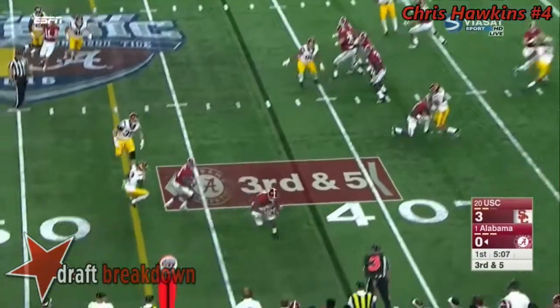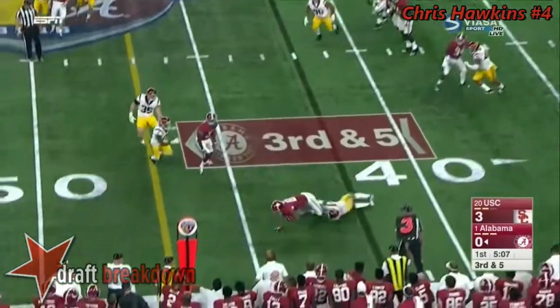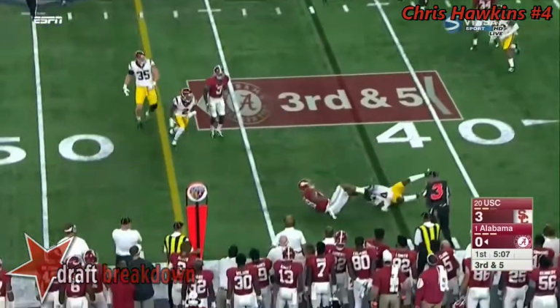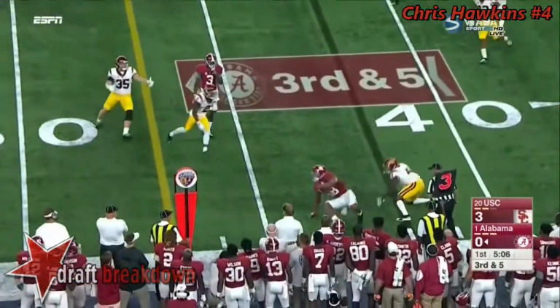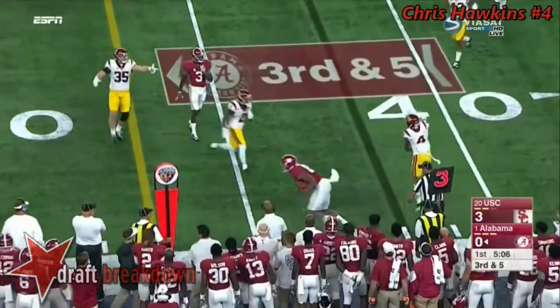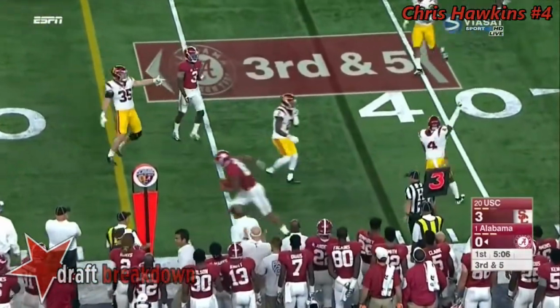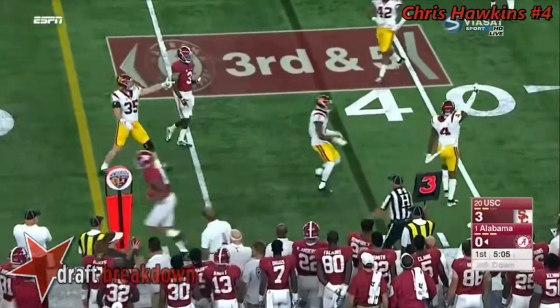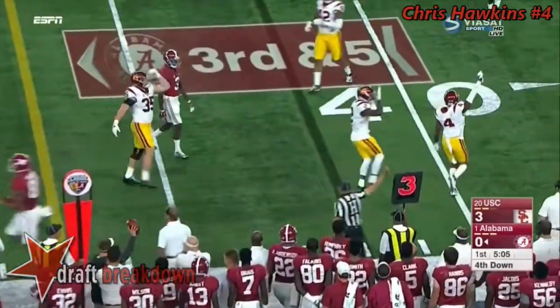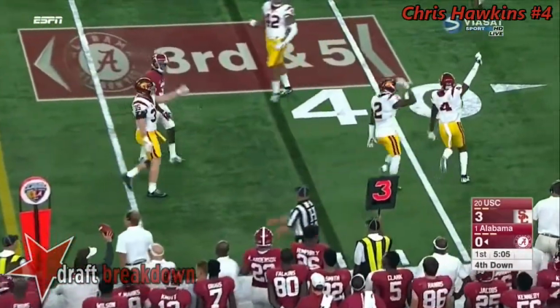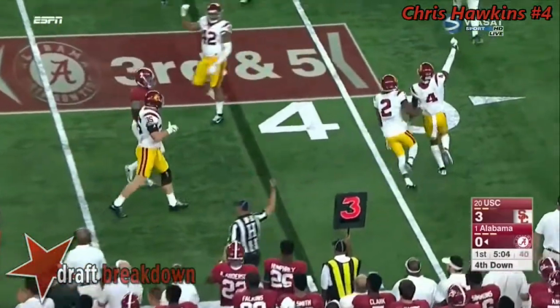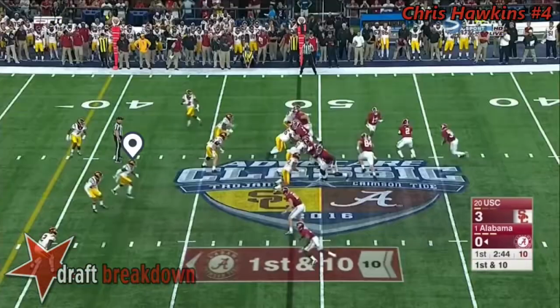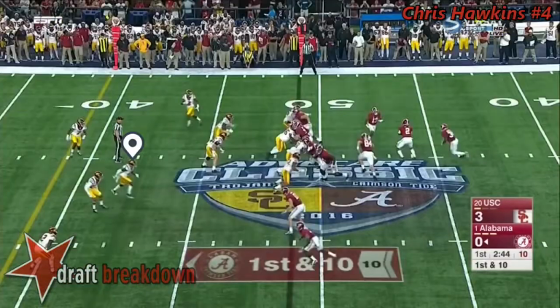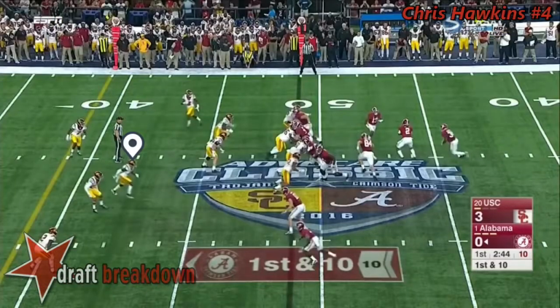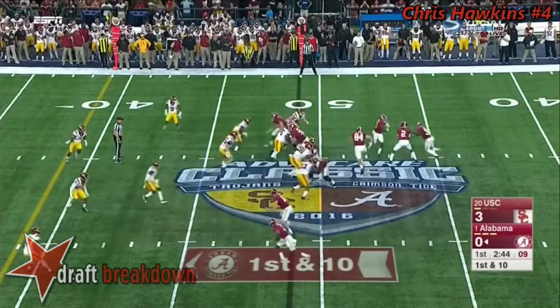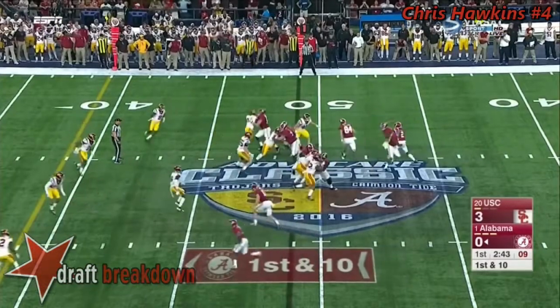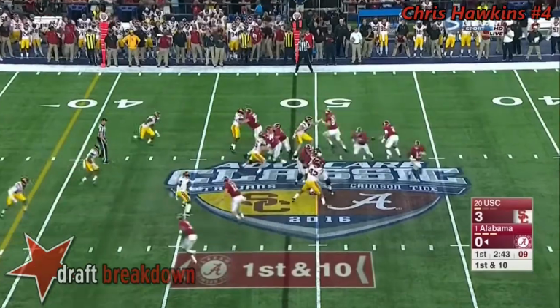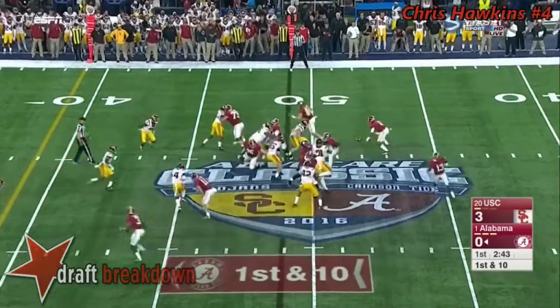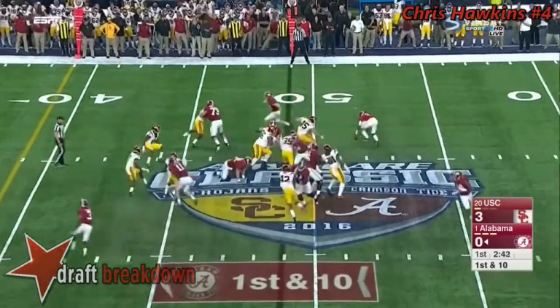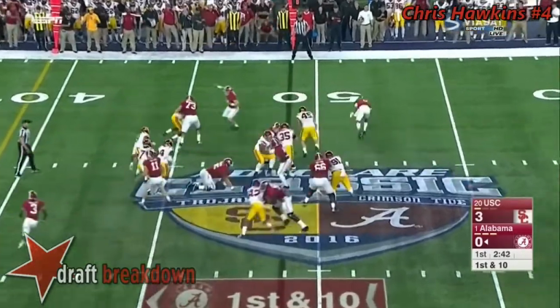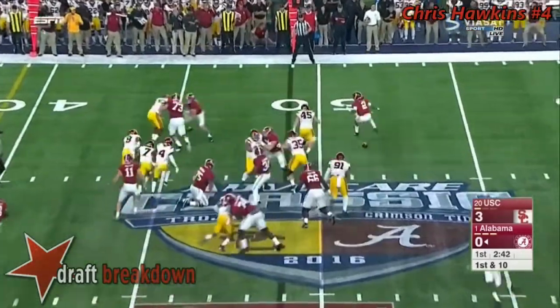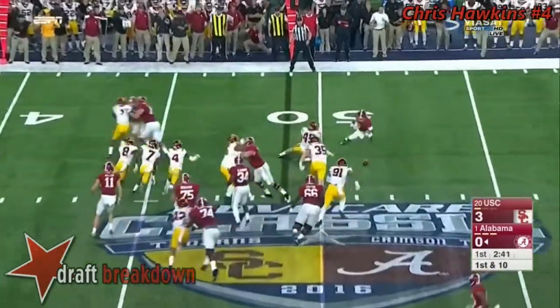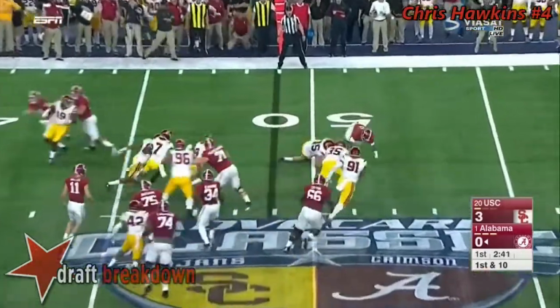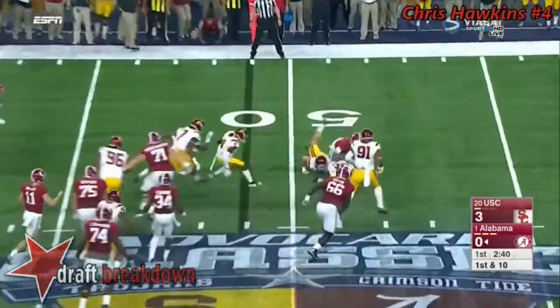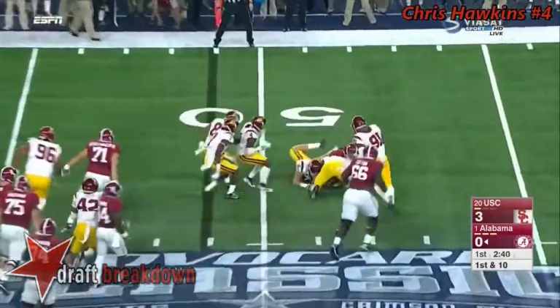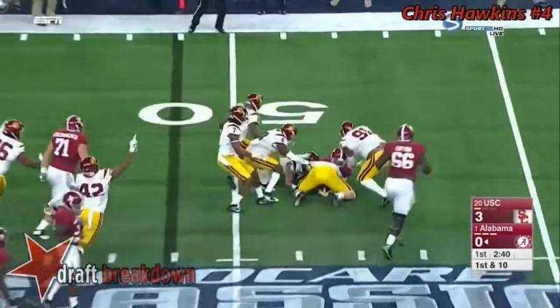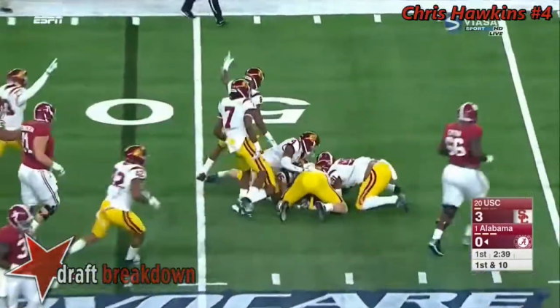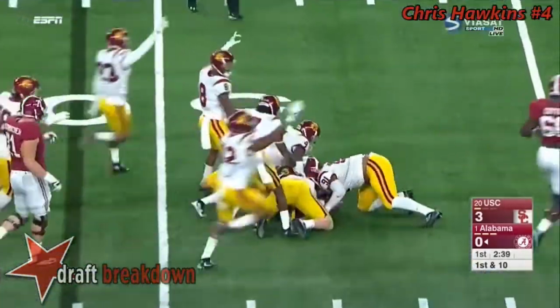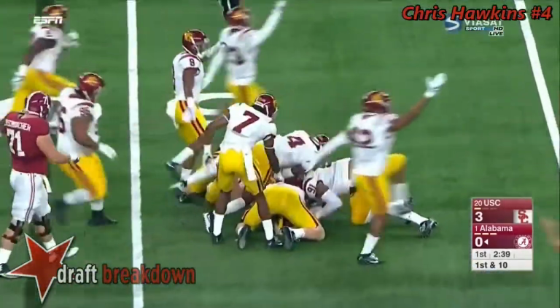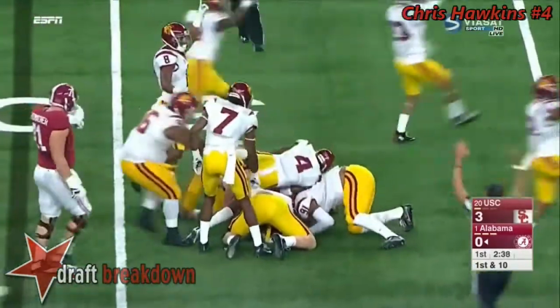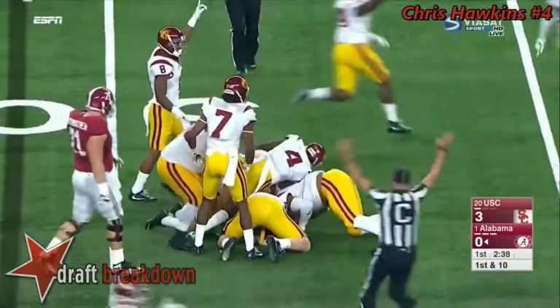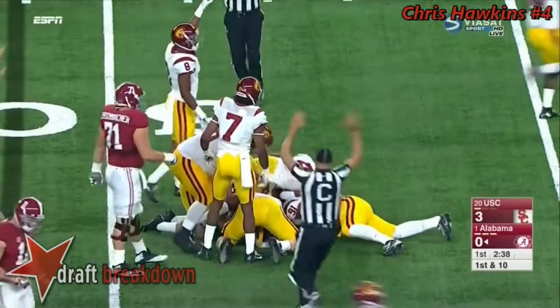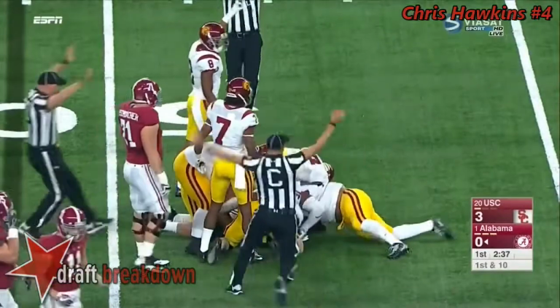On the third and five, Barnett flips a short pass — that's O.J. Howard. Ball at the plus 49. But the ball is fumbled on his very first snap, and SC recovers.